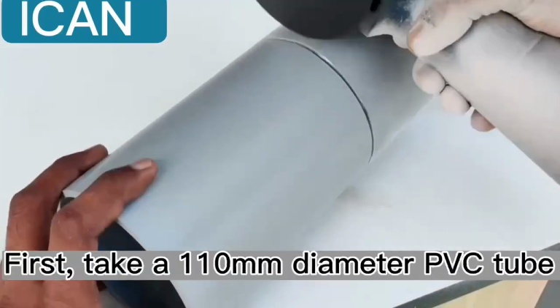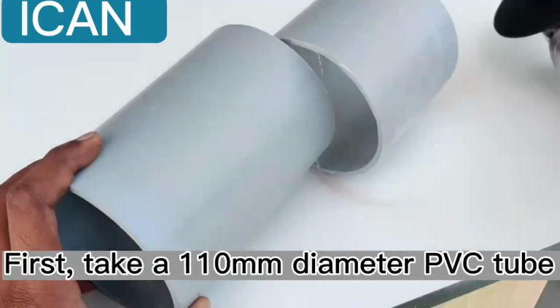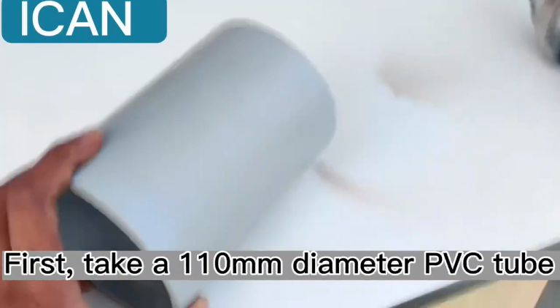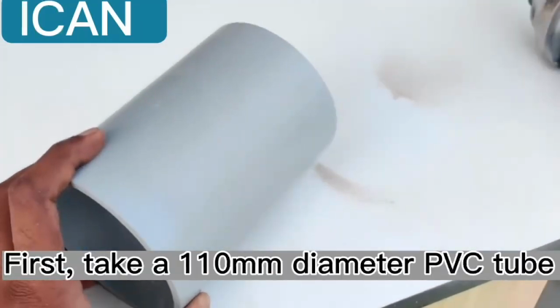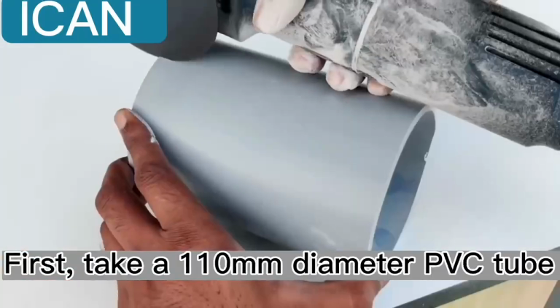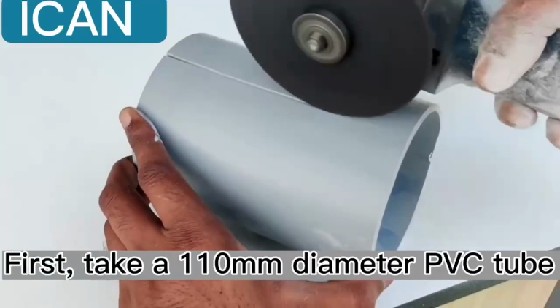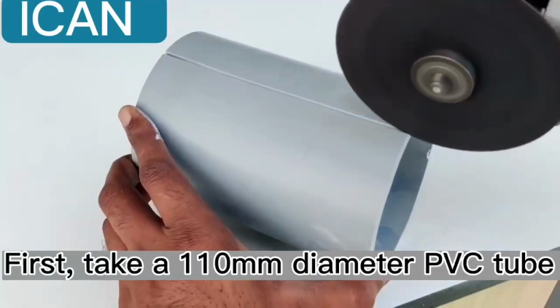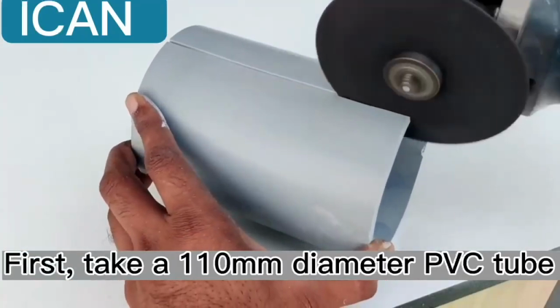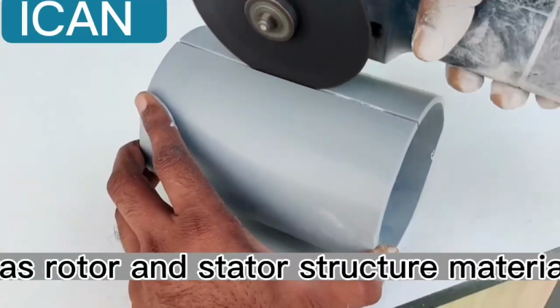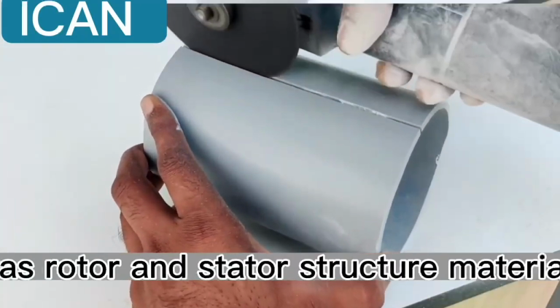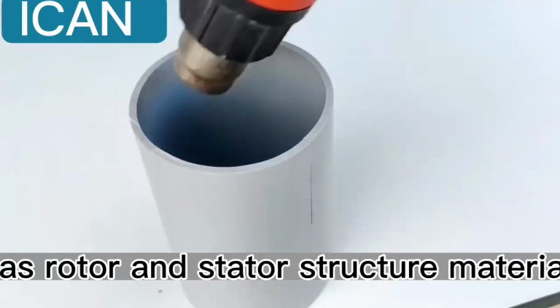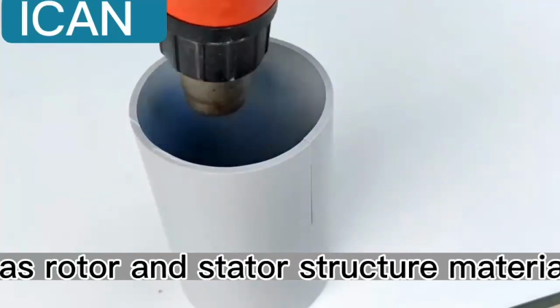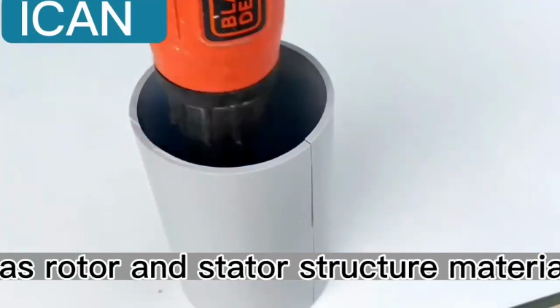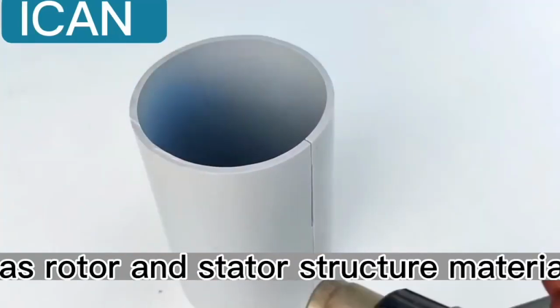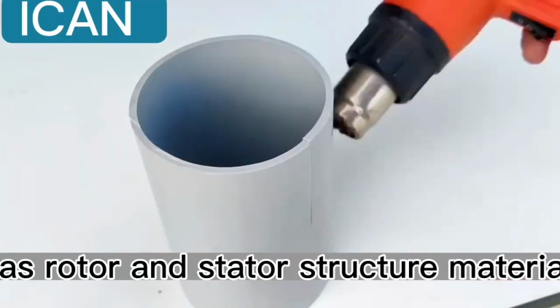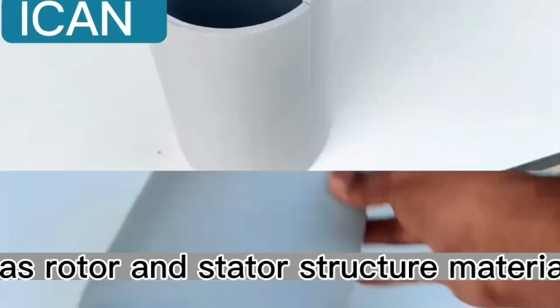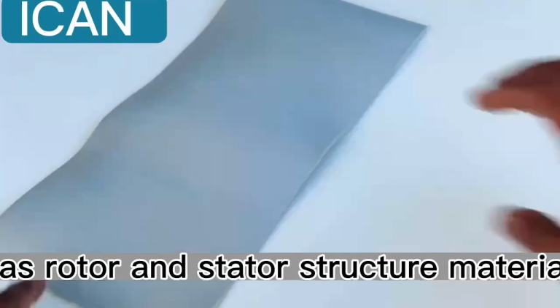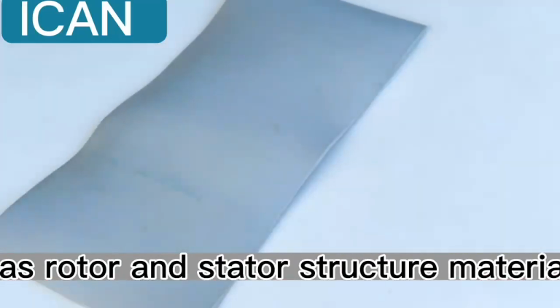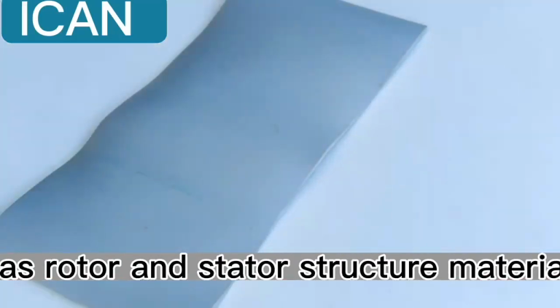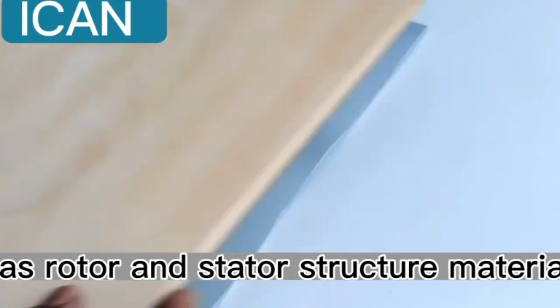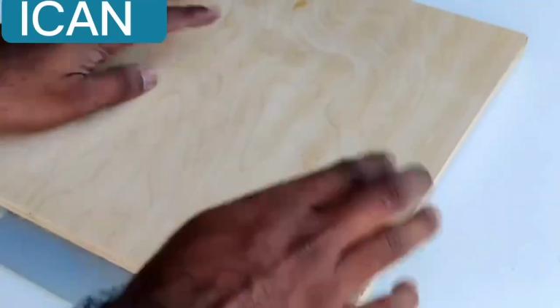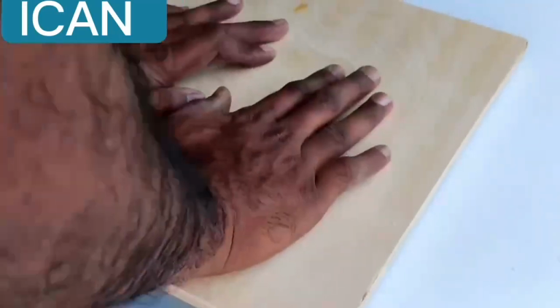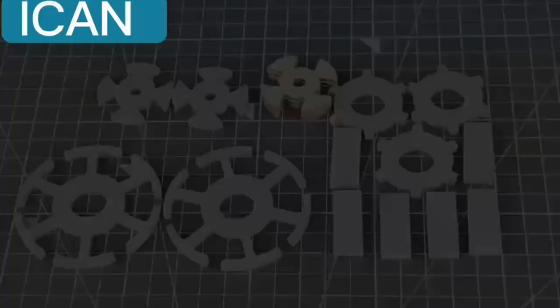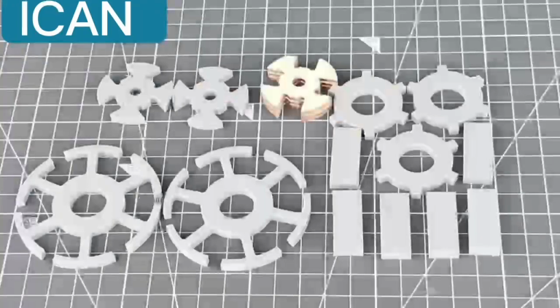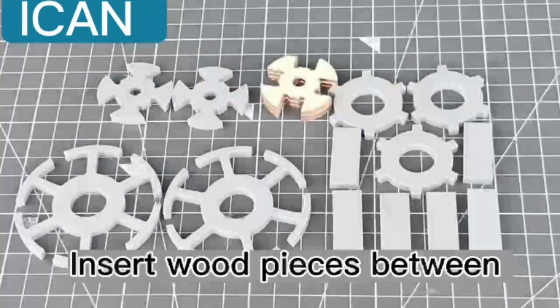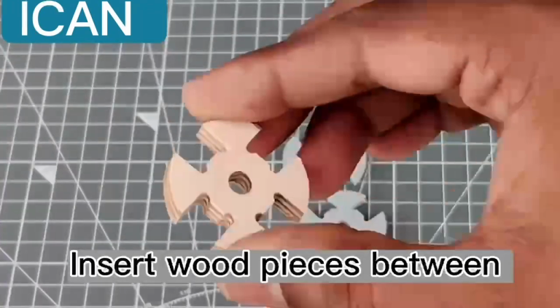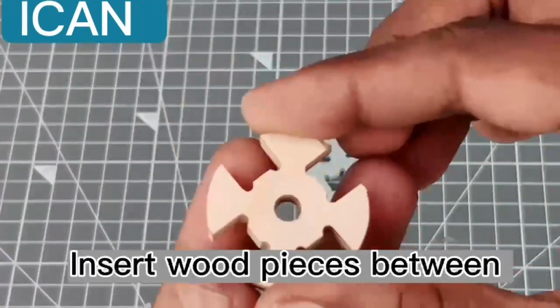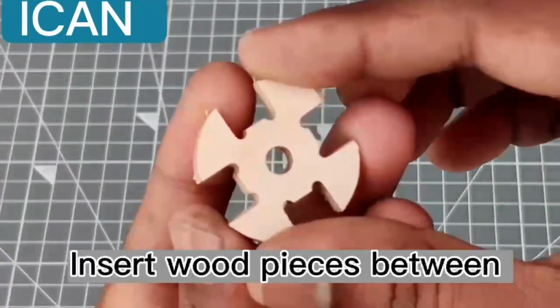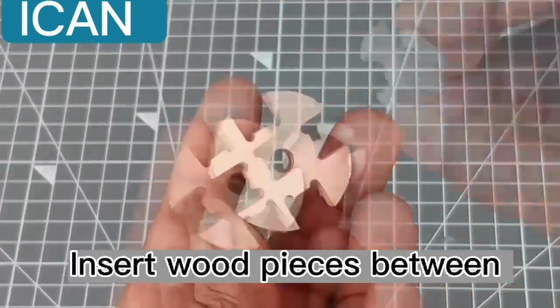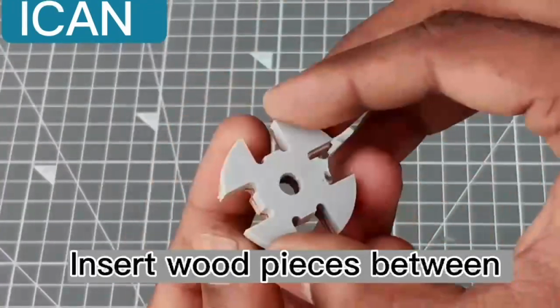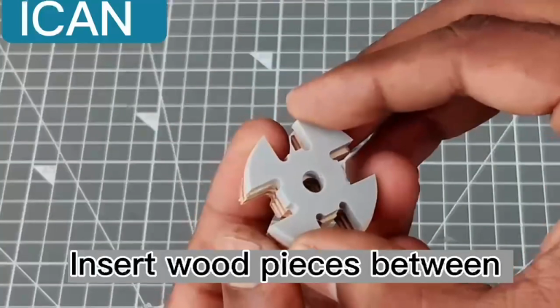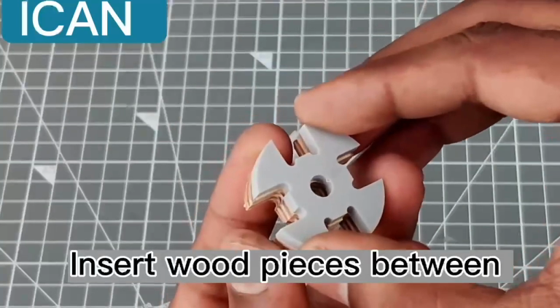First, take a 110mm diameter PVC tube as rotor and stator structure material. Insert wood pieces between to increase the thickness of the rotor.